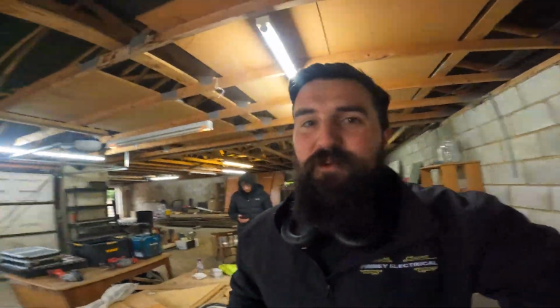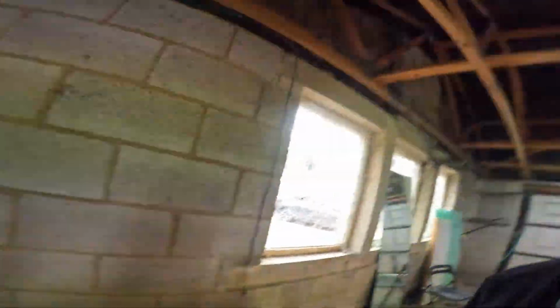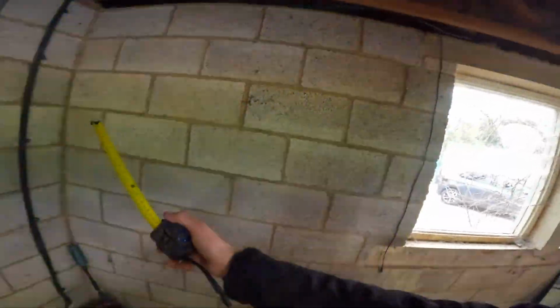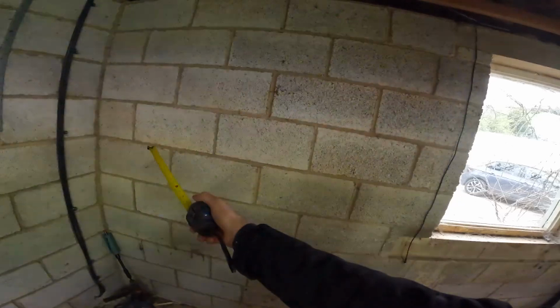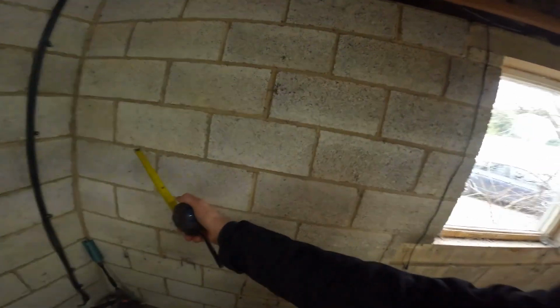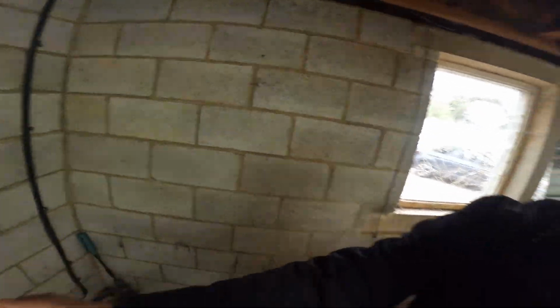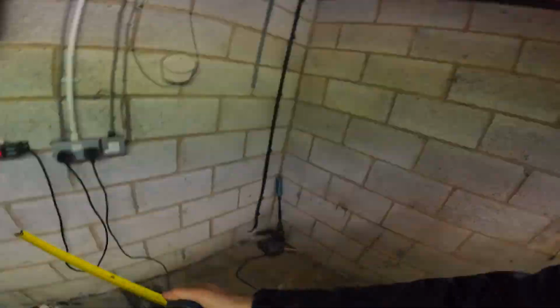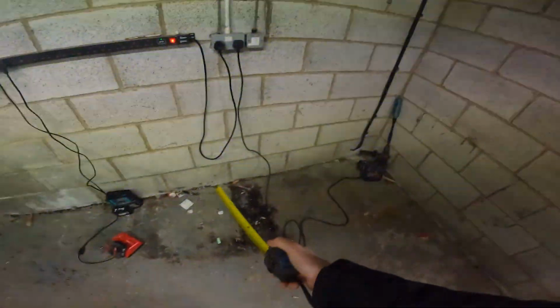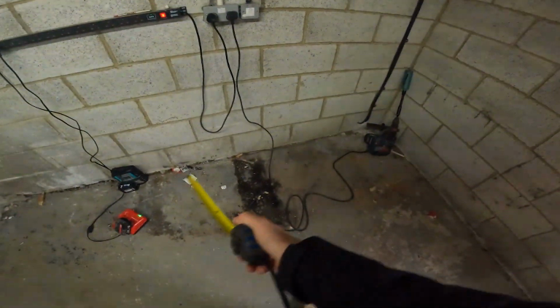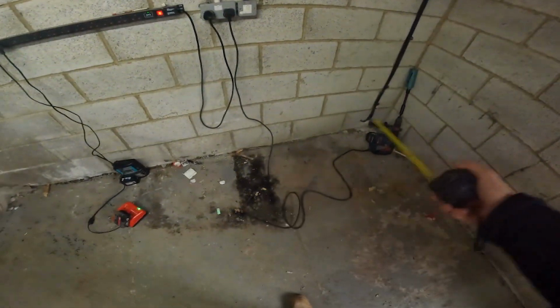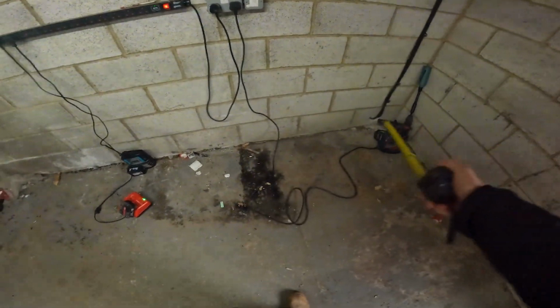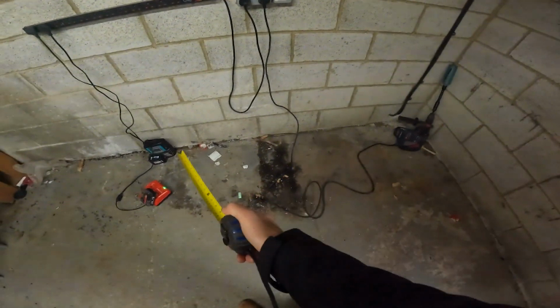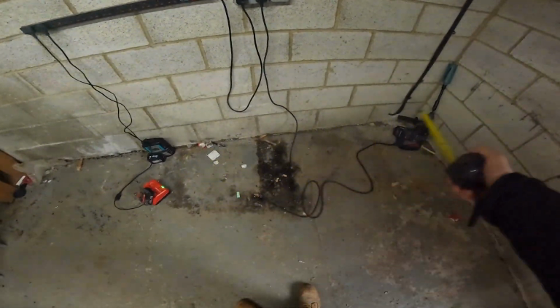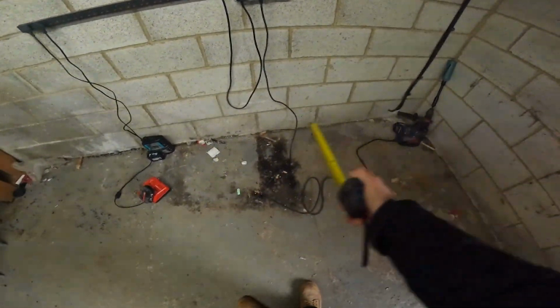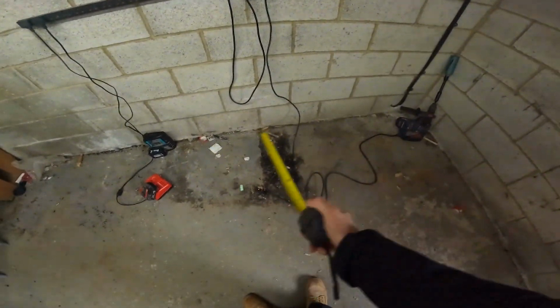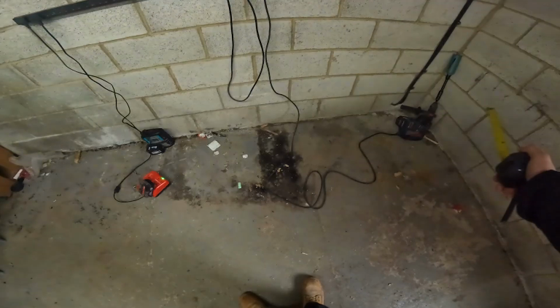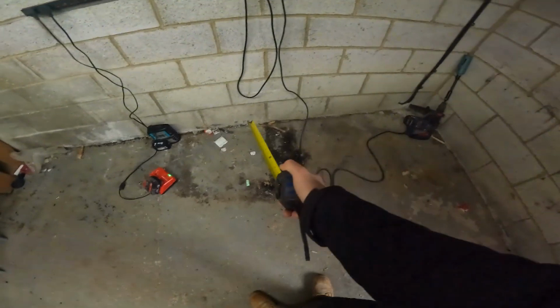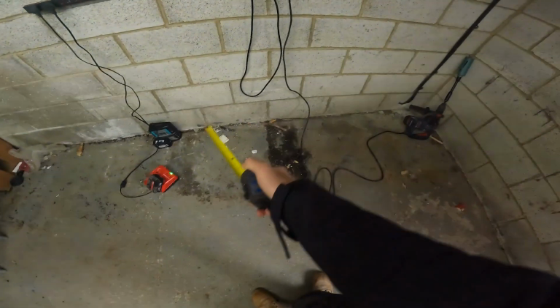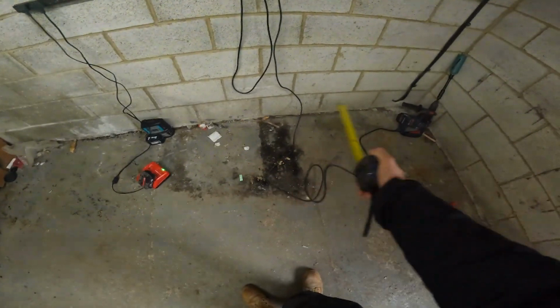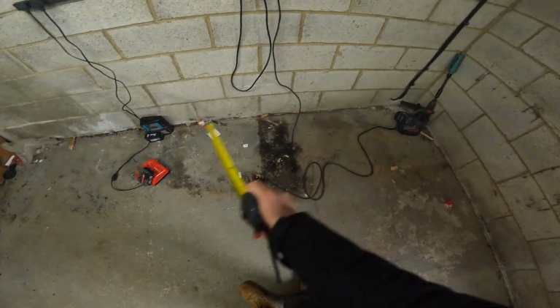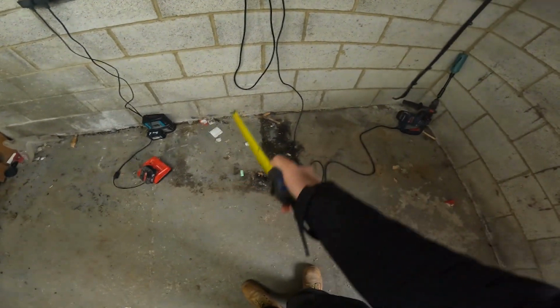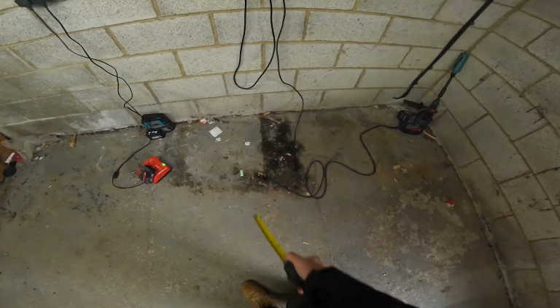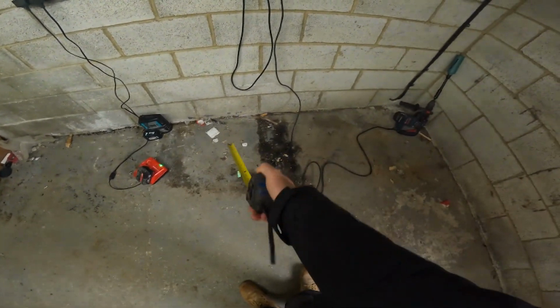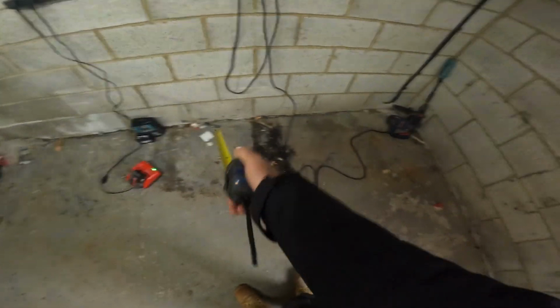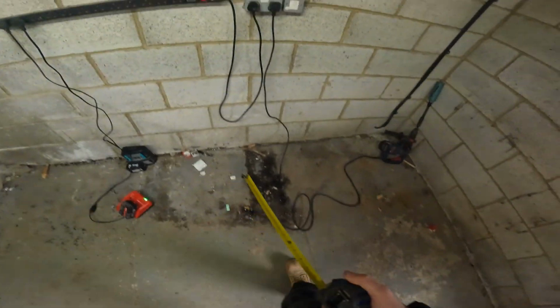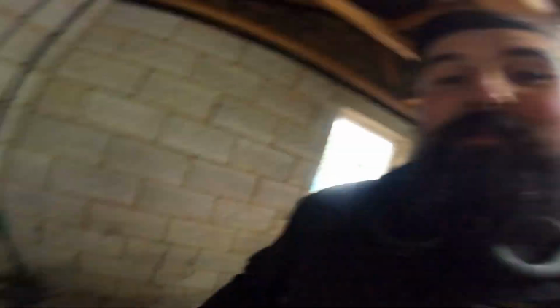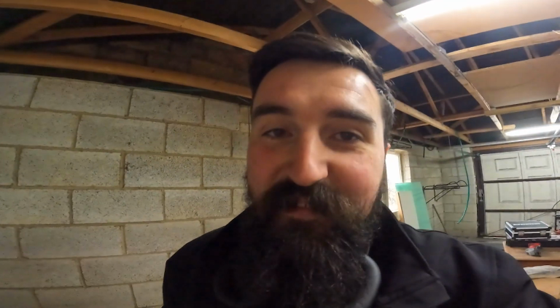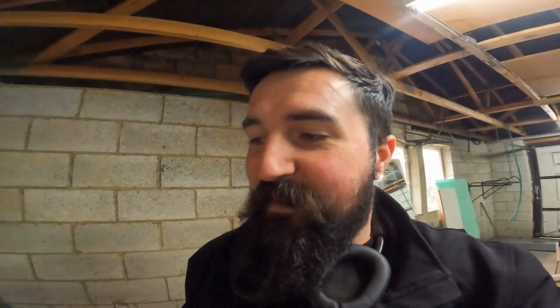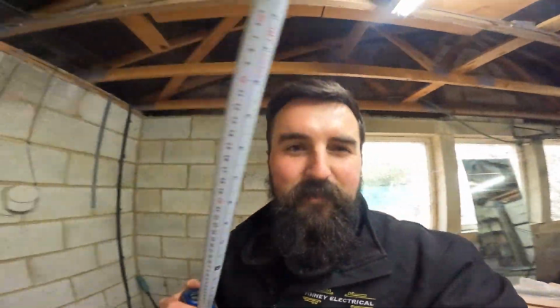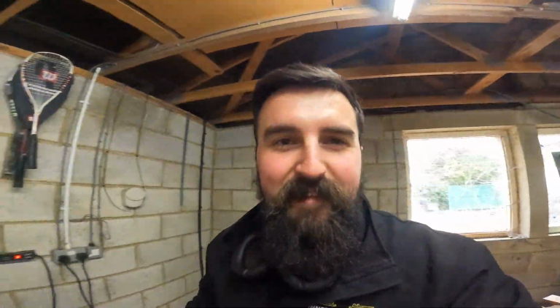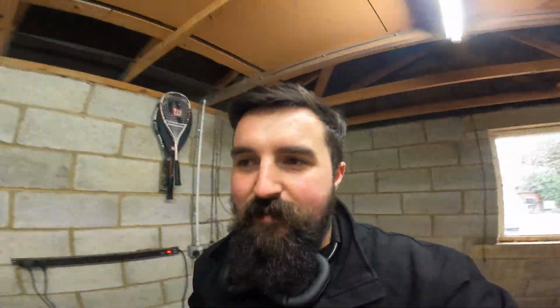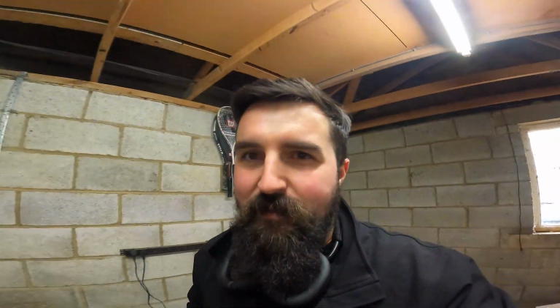Obviously we've got to measure off this far corner to where we want it to pop out this way, so you've got this elevation as well to go with. Once we get that measurement and we know exactly how long this way, we get that perfect angle and it will pop out in the perfect place. Imagine missing a step — I never do that.